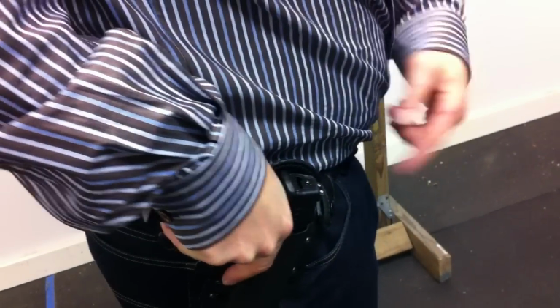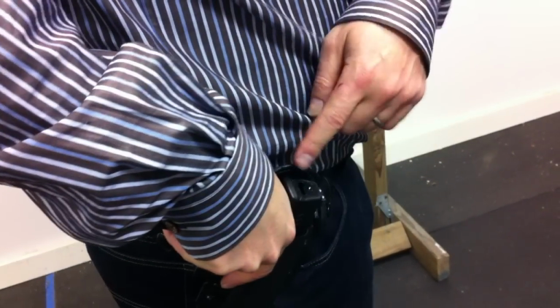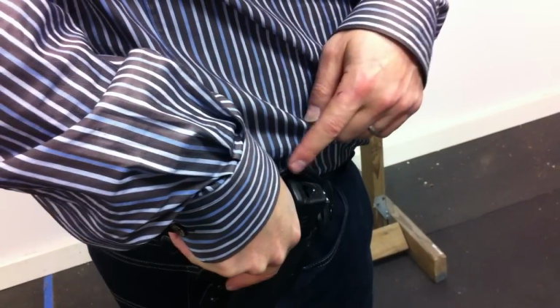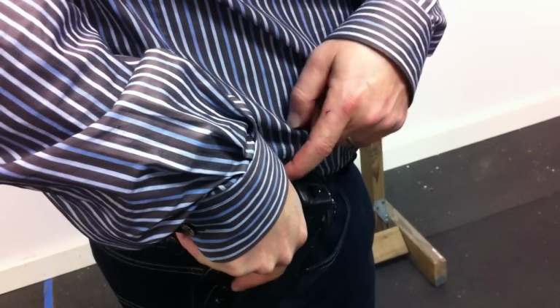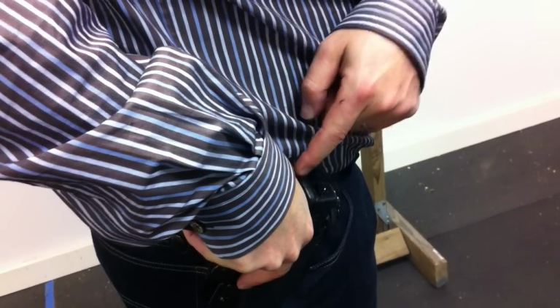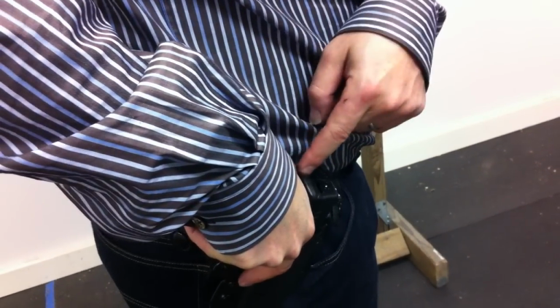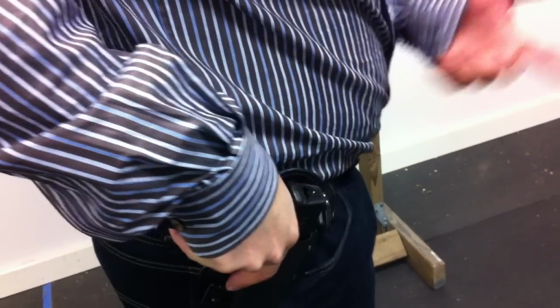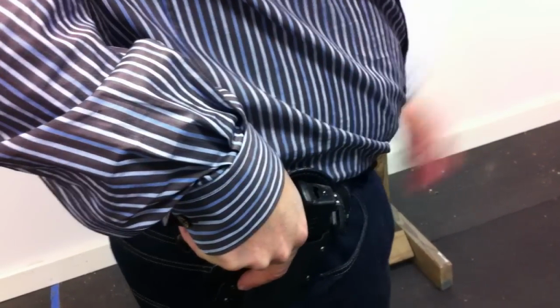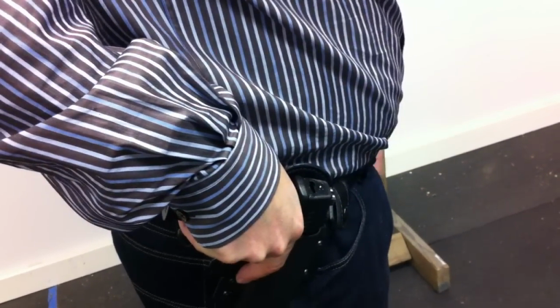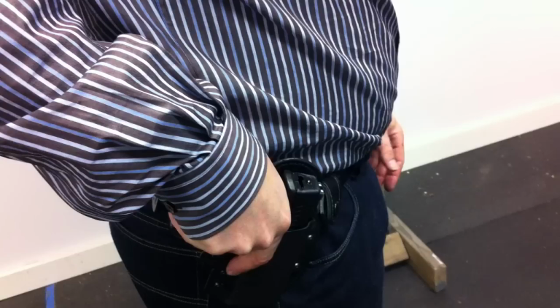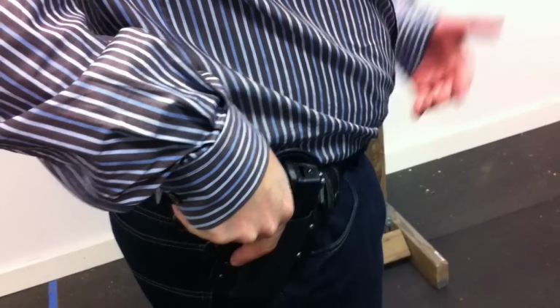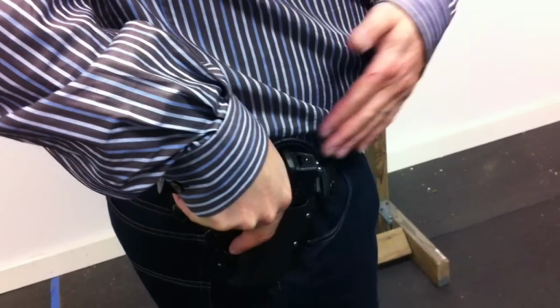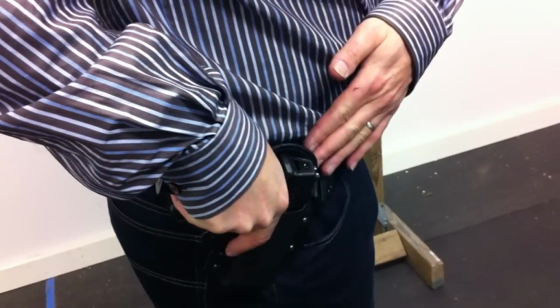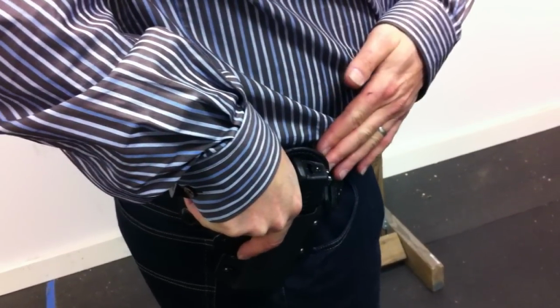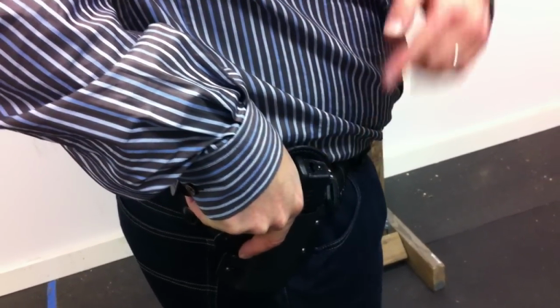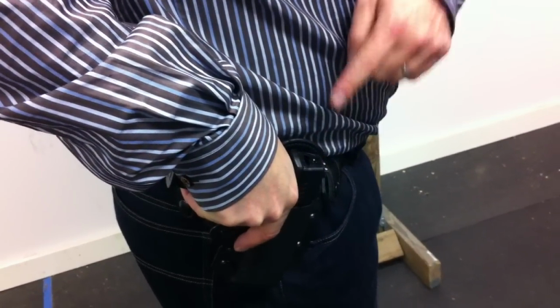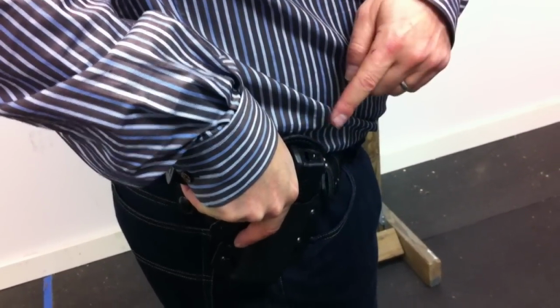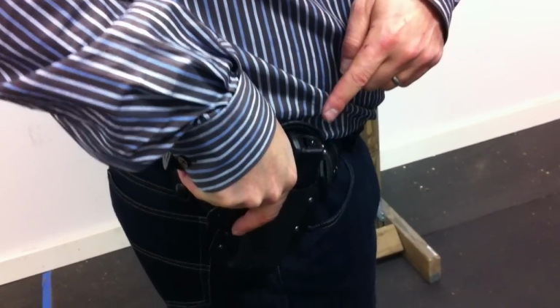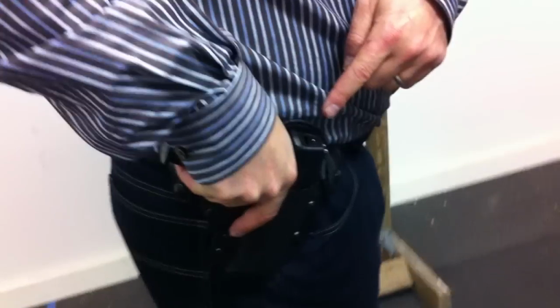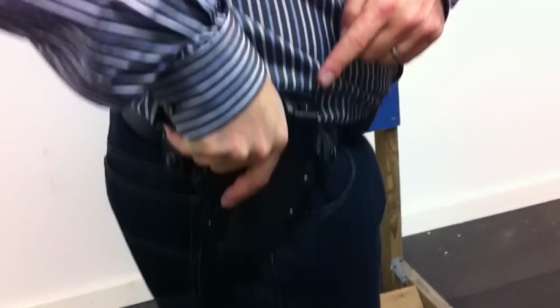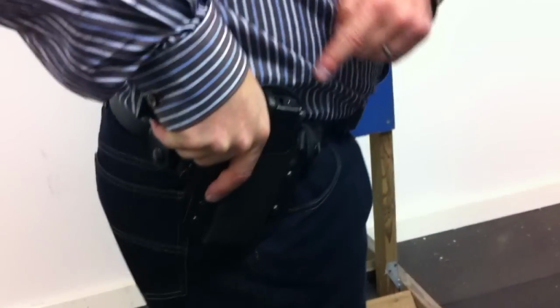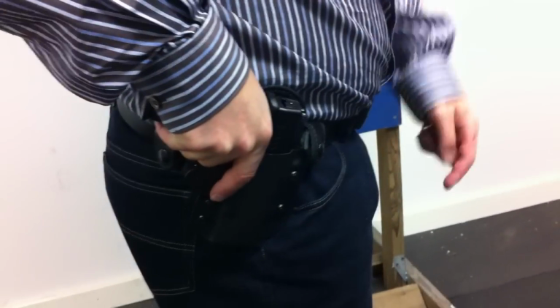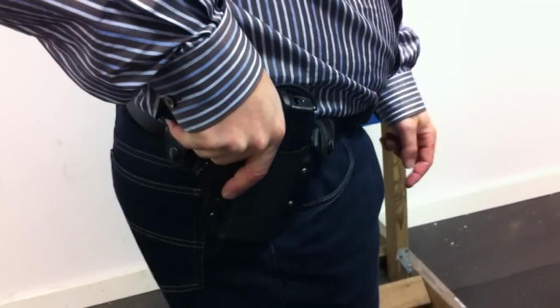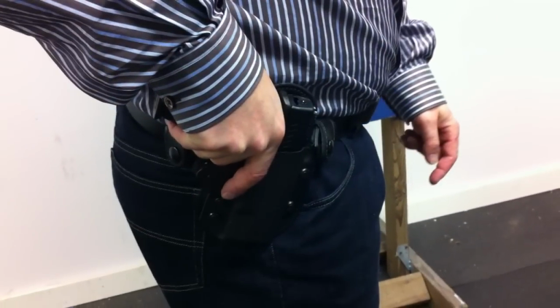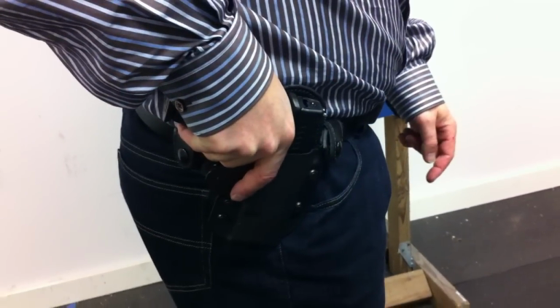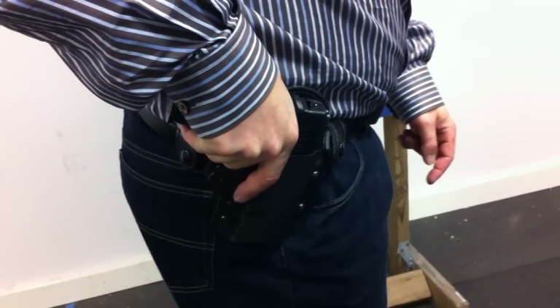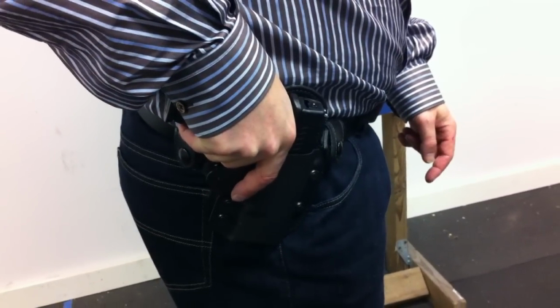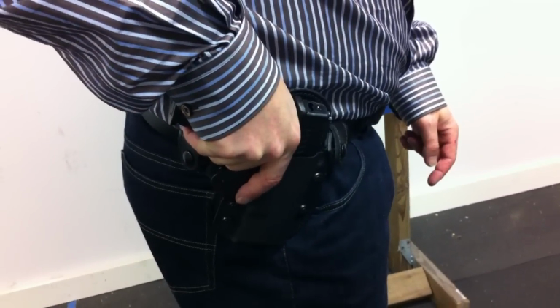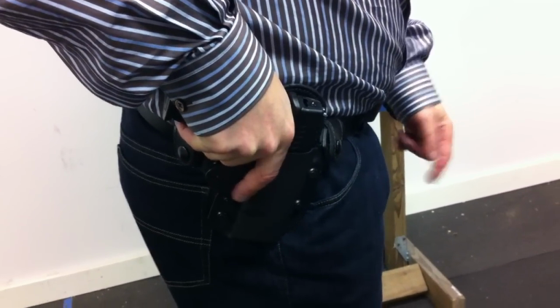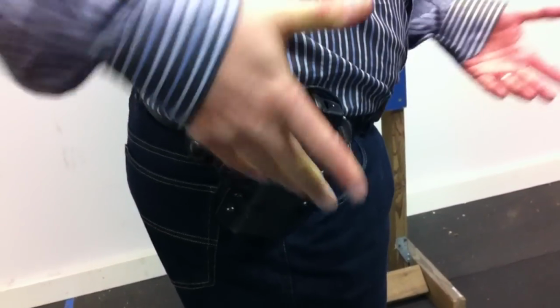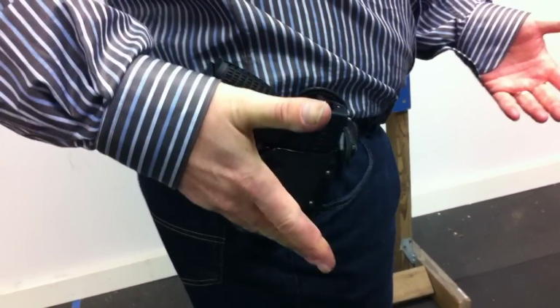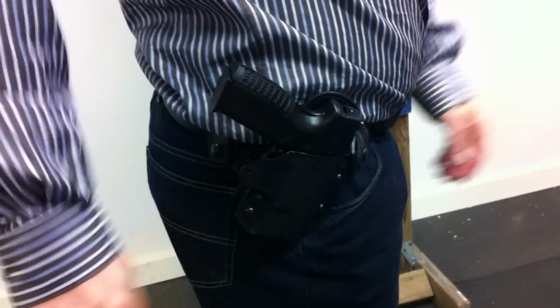So I'm going to take this to a tailor and have that cut off. It's an expensive holster, supposedly designed for the Springfield XDM 3.8, and quite clearly it isn't.